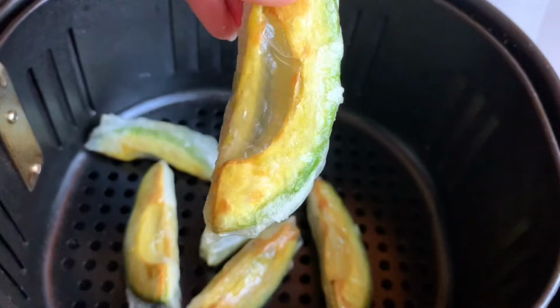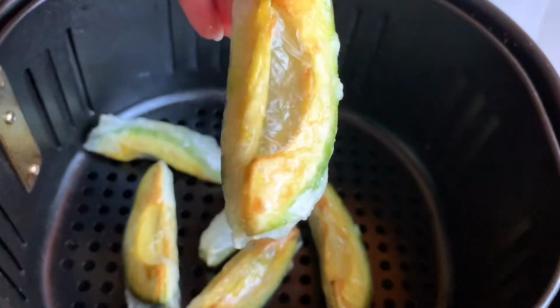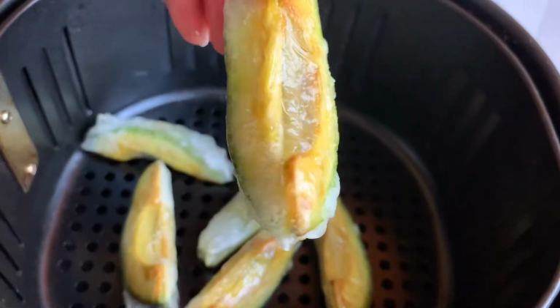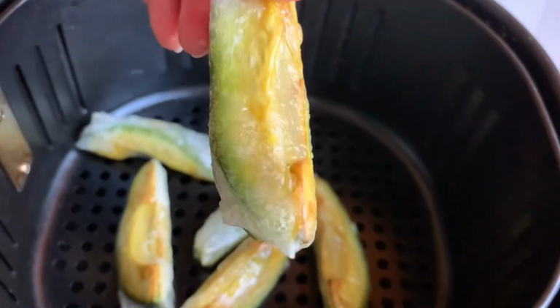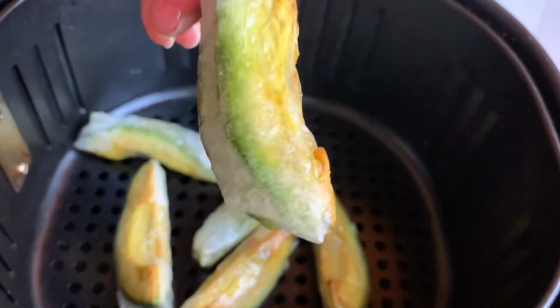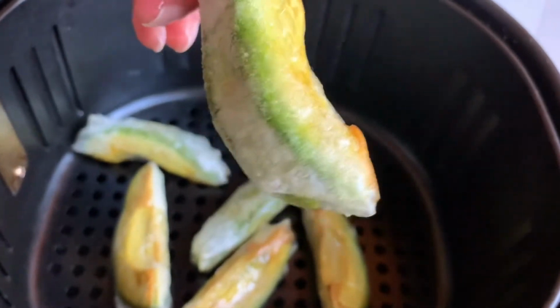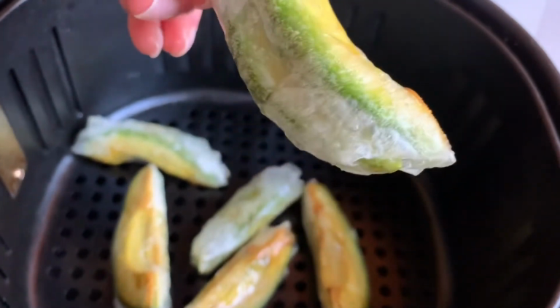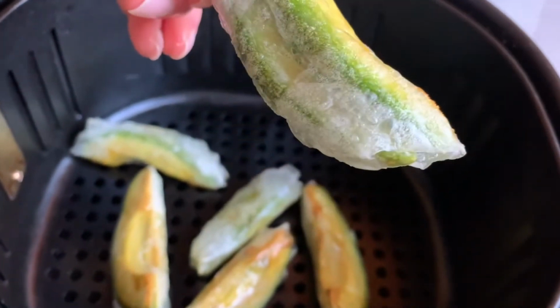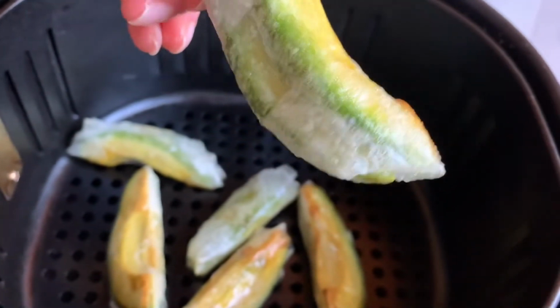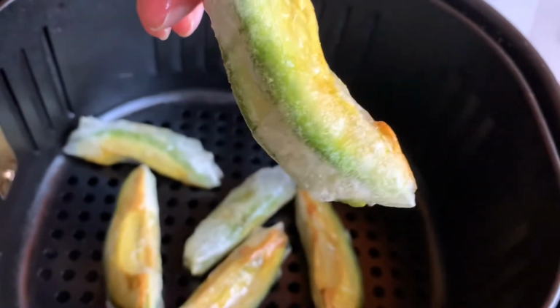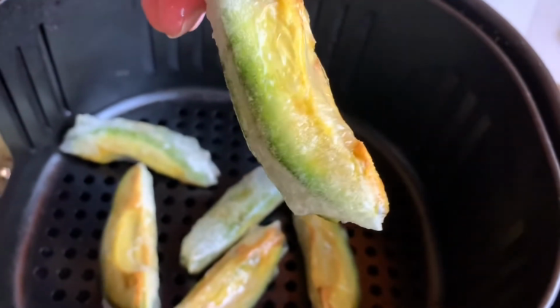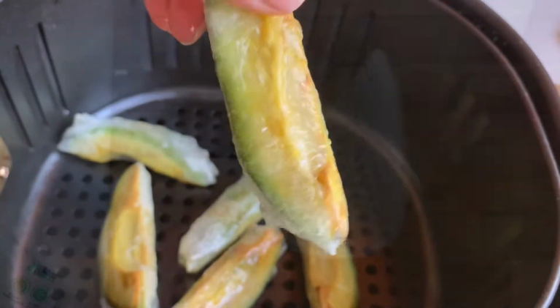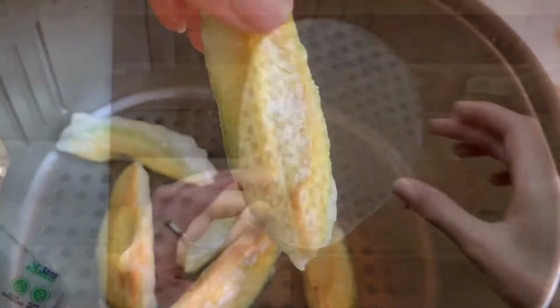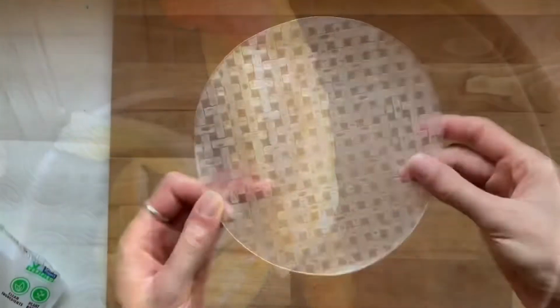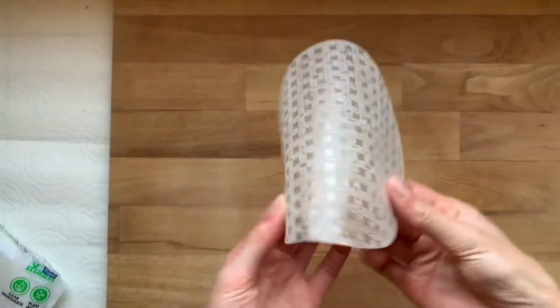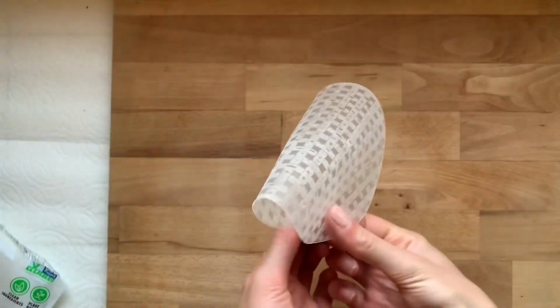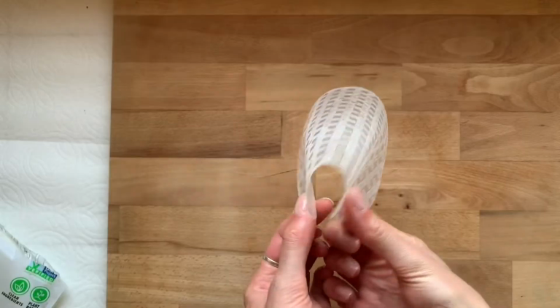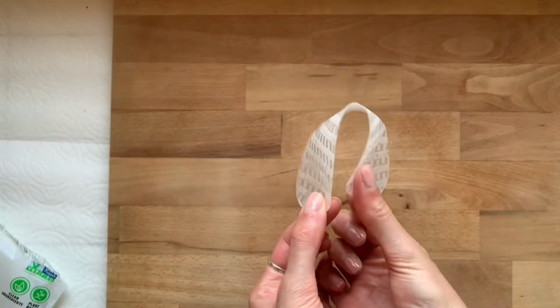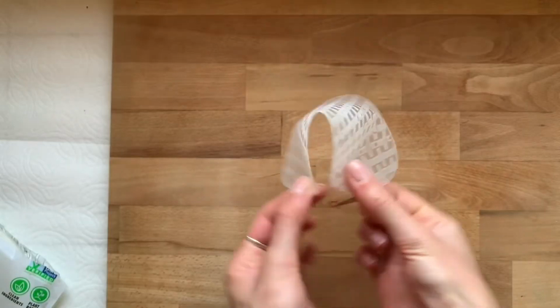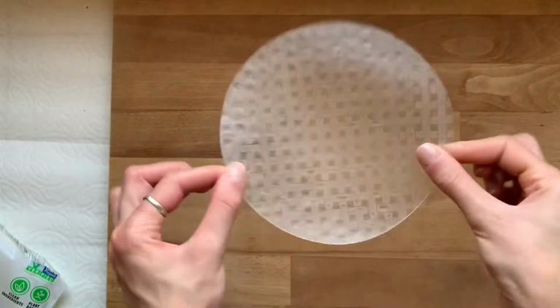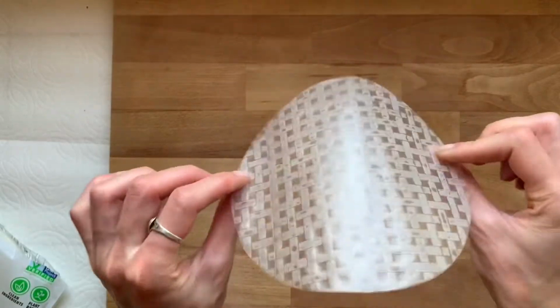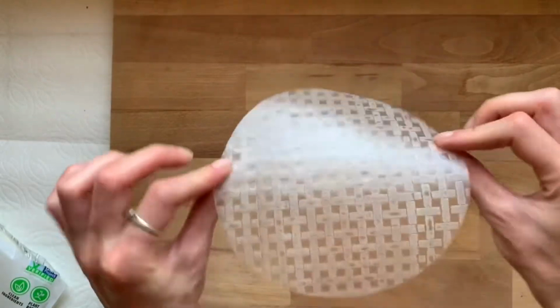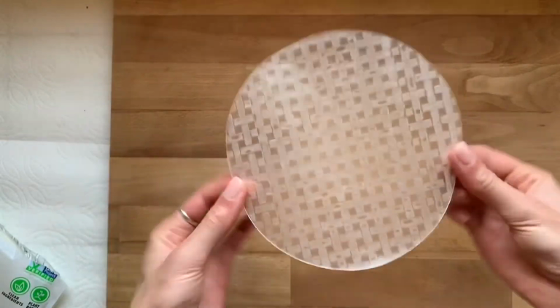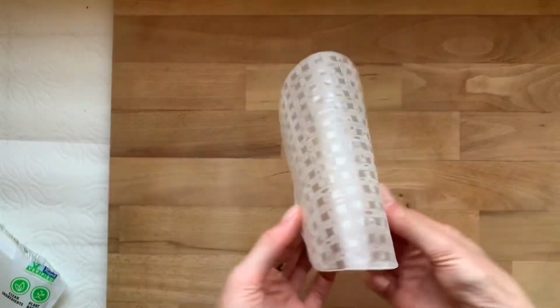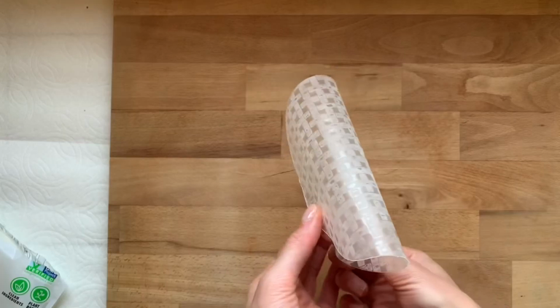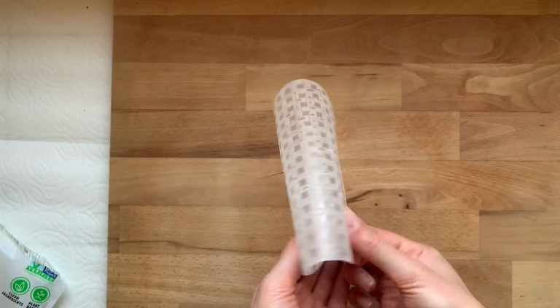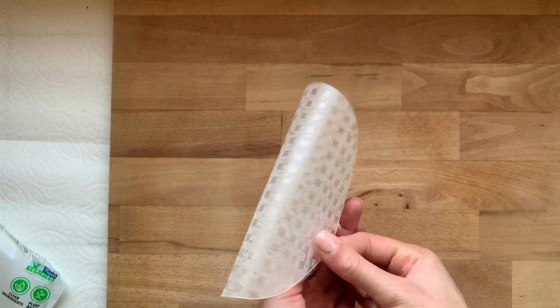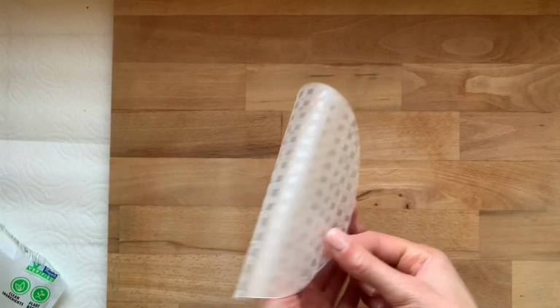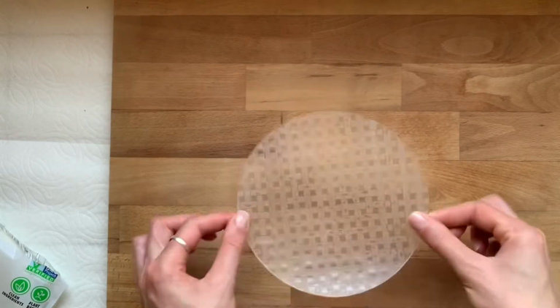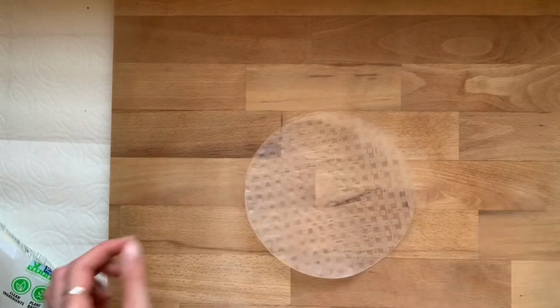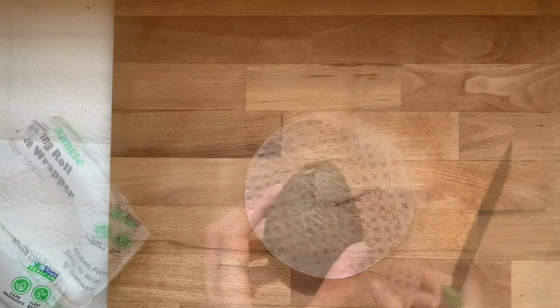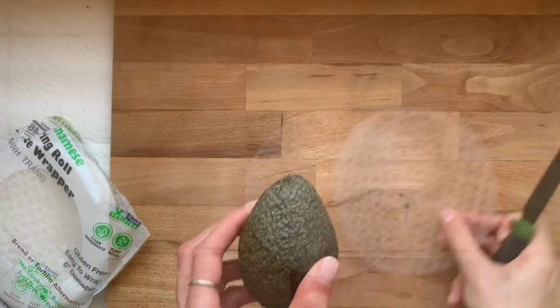Ever had air fried avocados, aka avocado fries? I had a random thought to air fry avocados in rice paper and by golly it worked. This is what I did and how you can do it too.